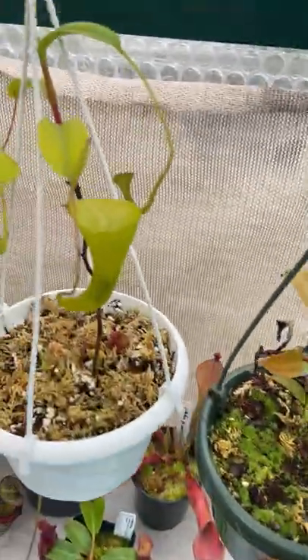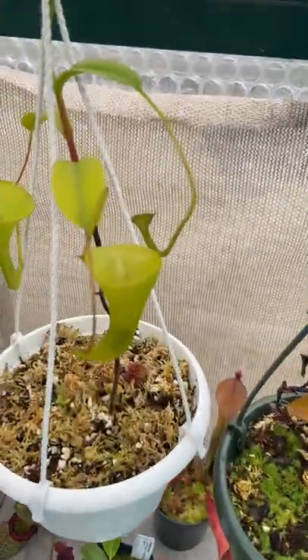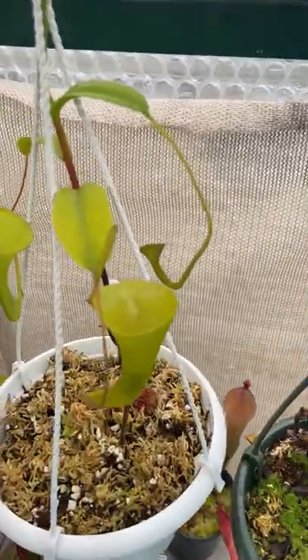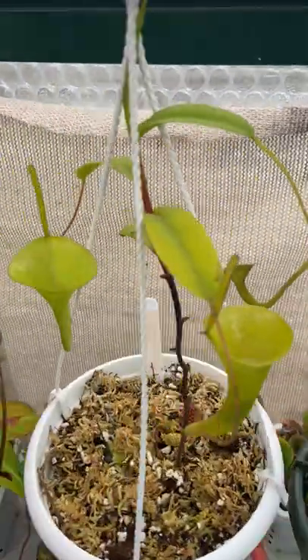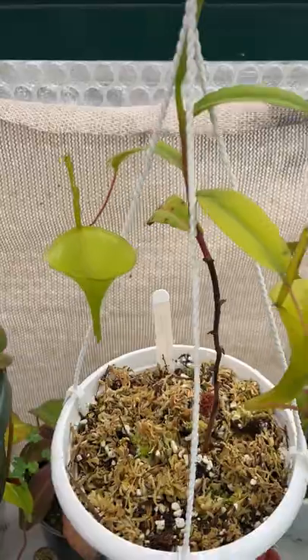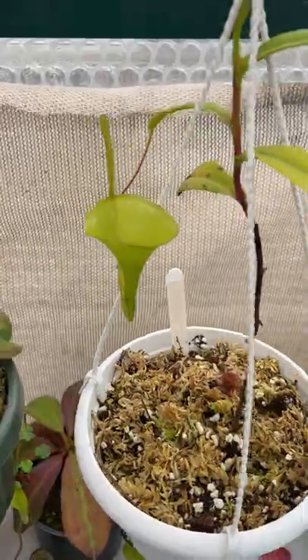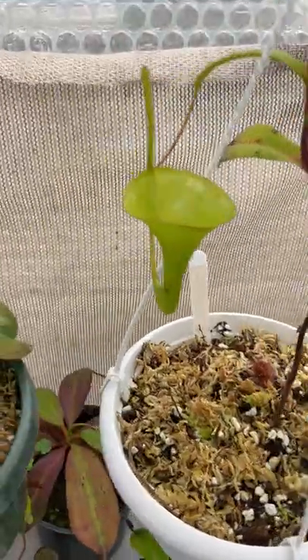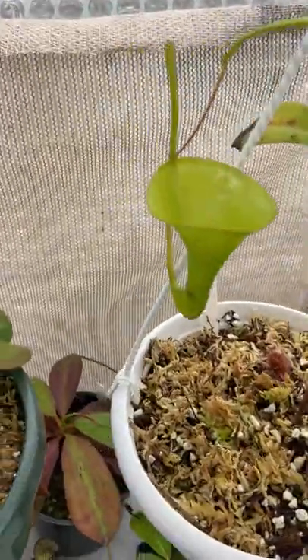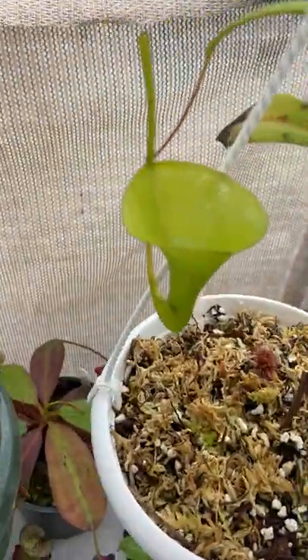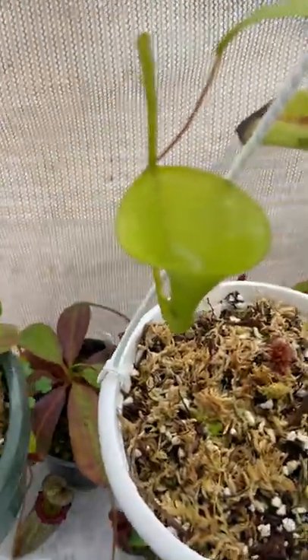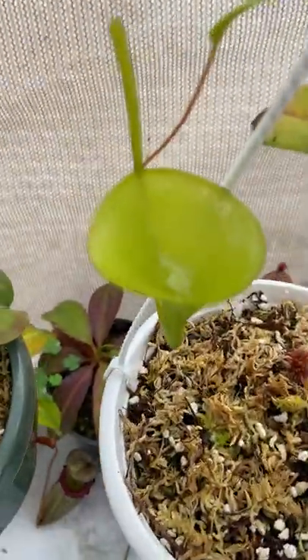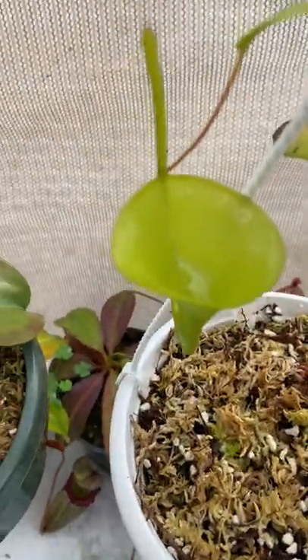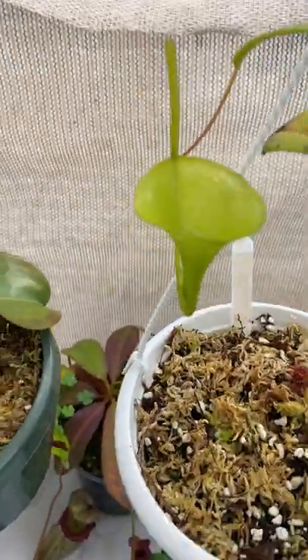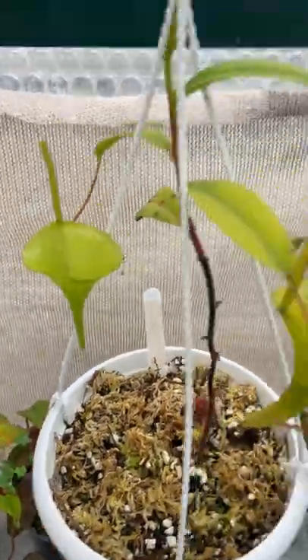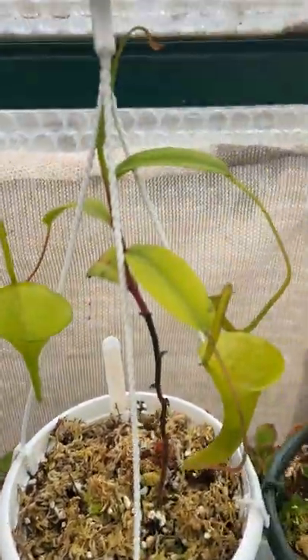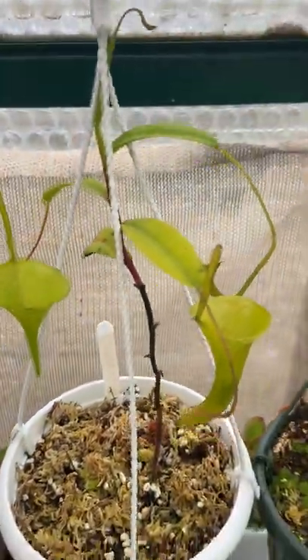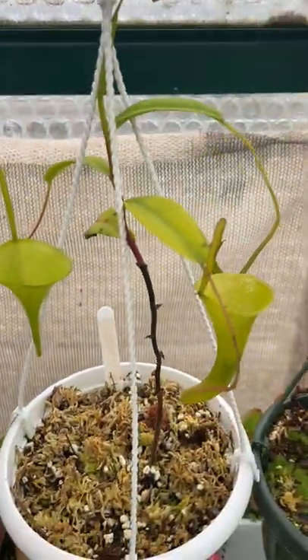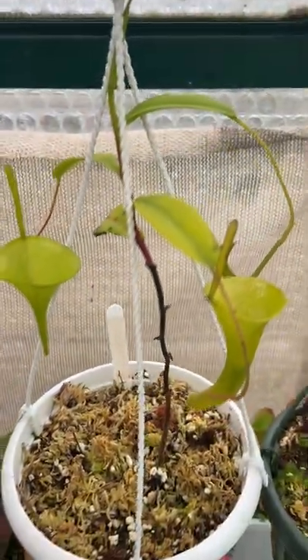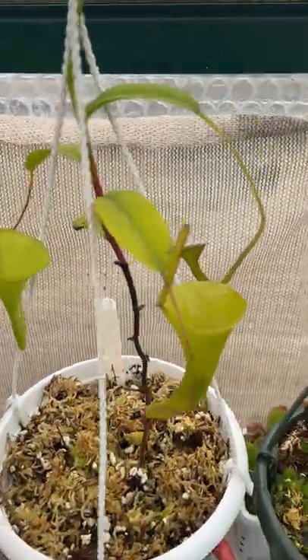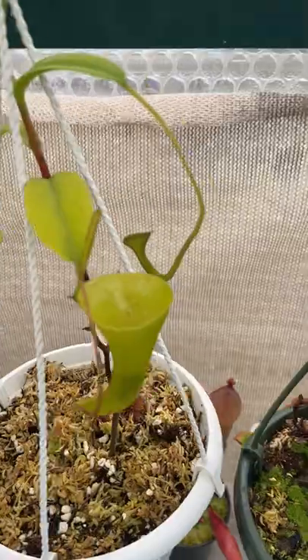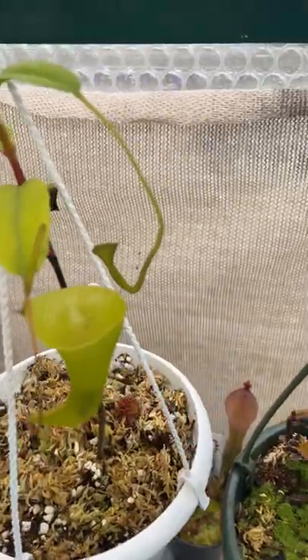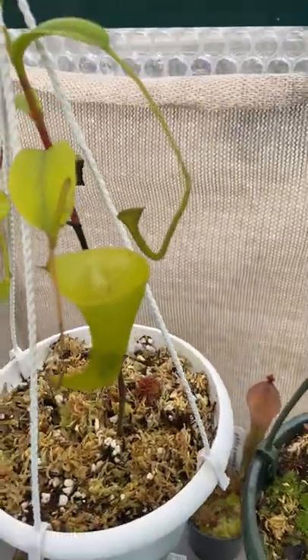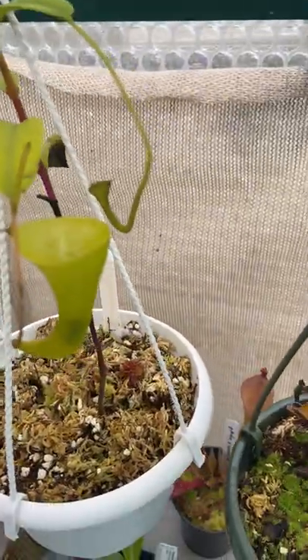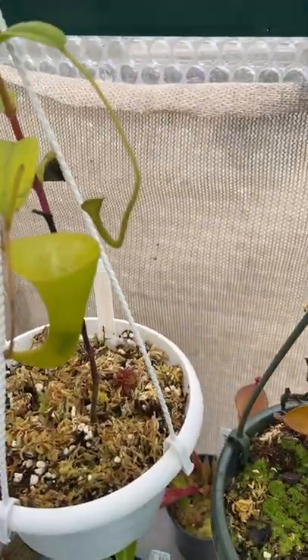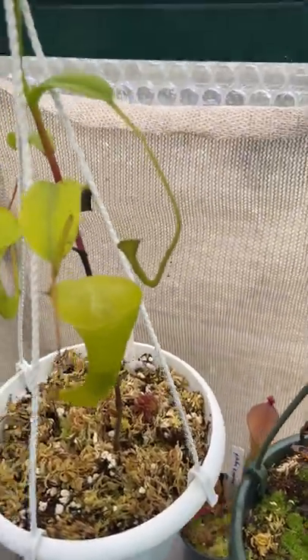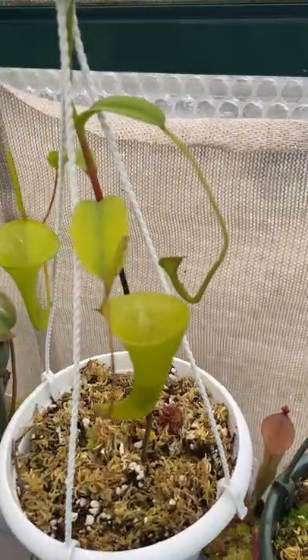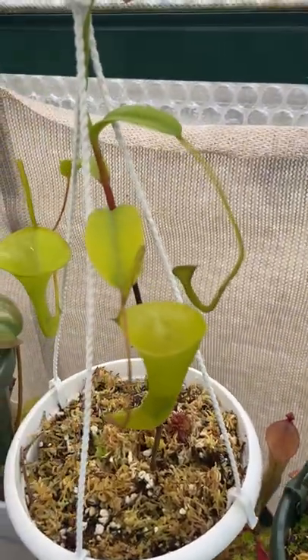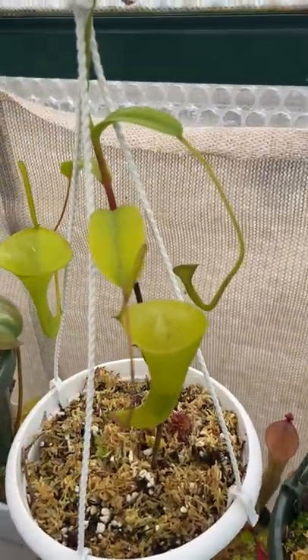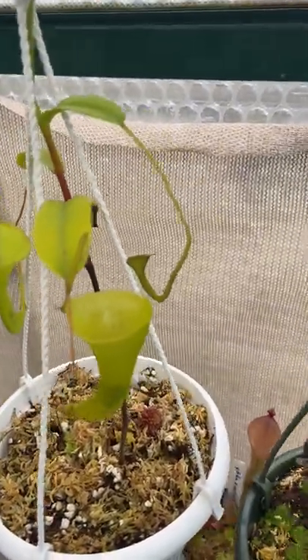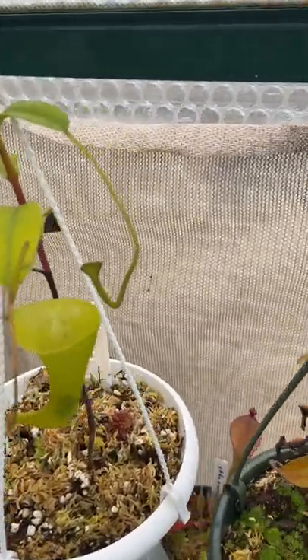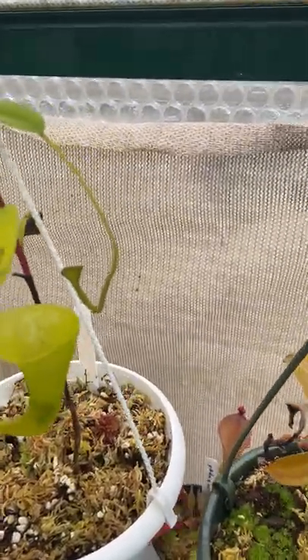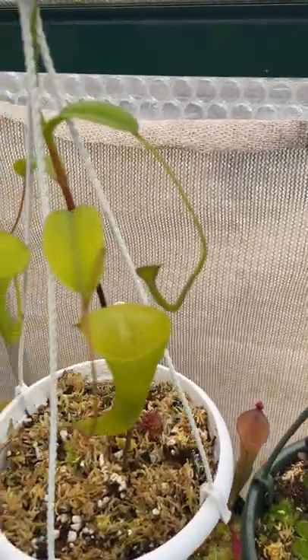Here's Nepenthes Inermis — the biggest pitcher it's put out so far right here. I just did a spotlight video on this recently. It would be cool to get a flower out of this at some point.